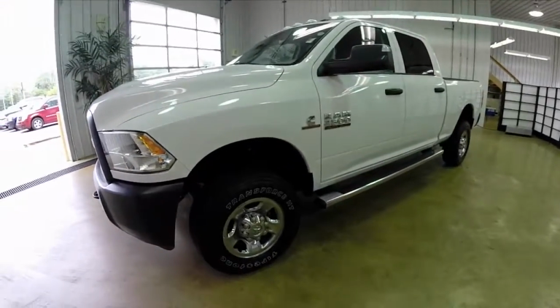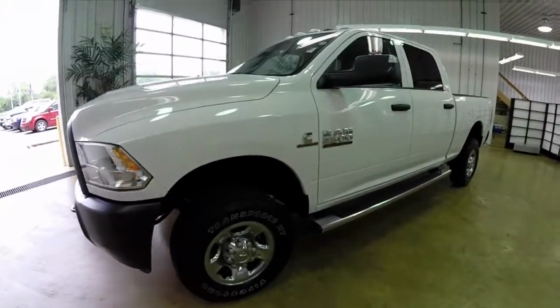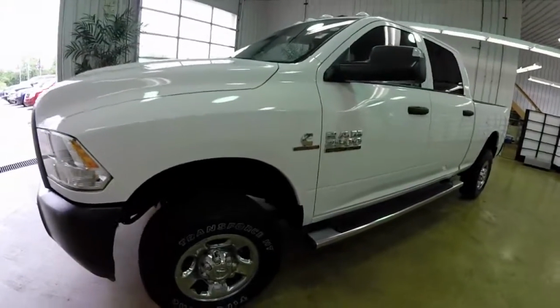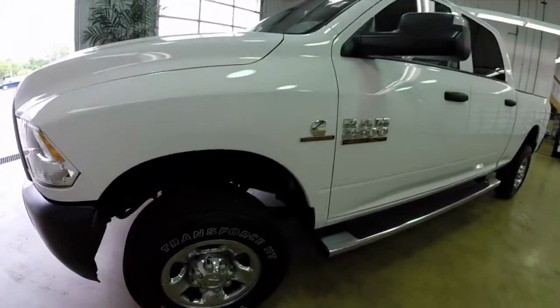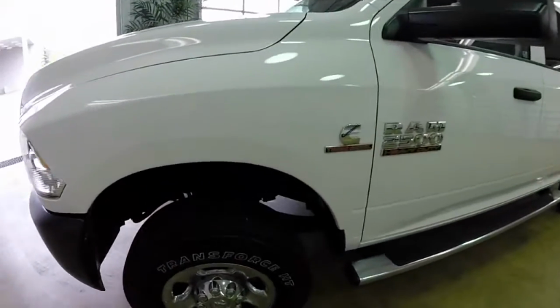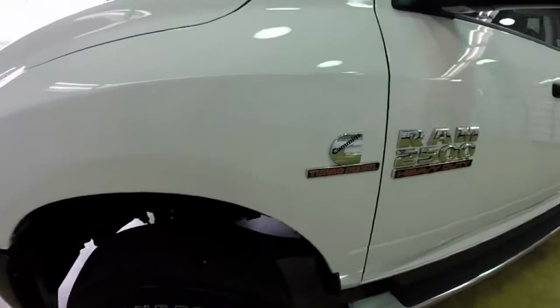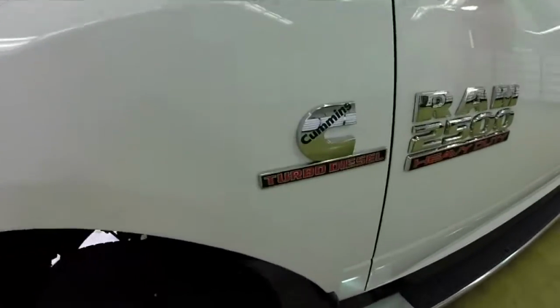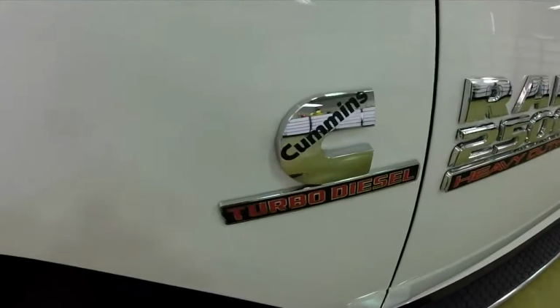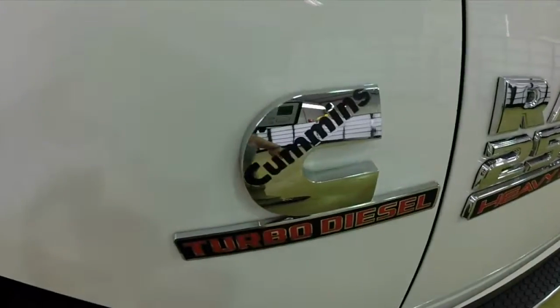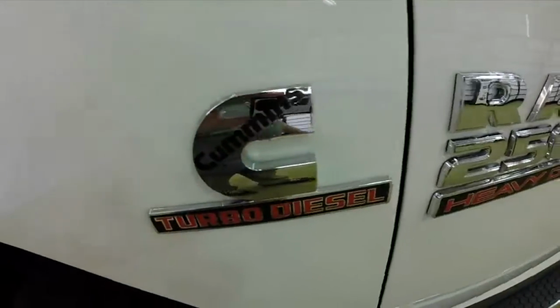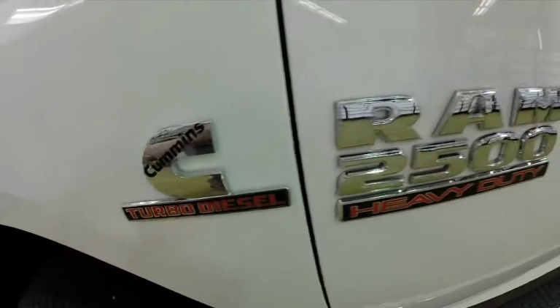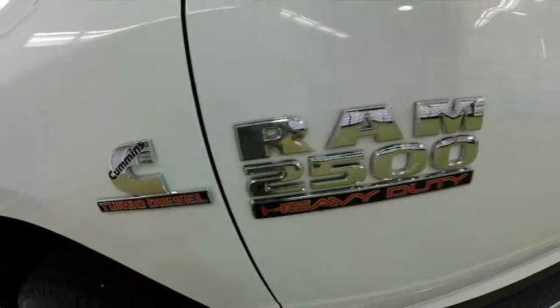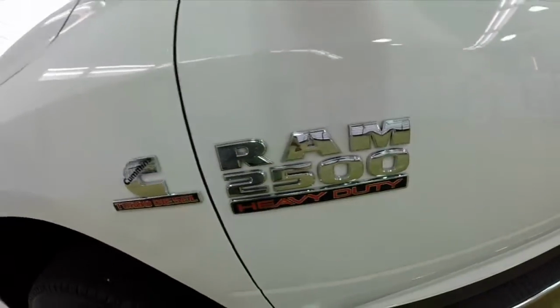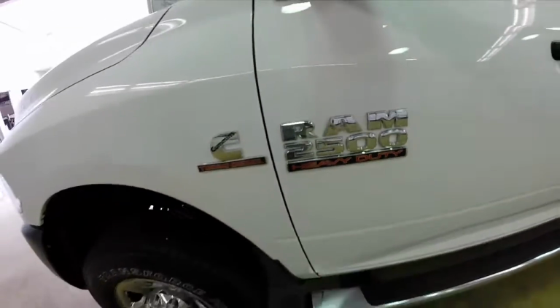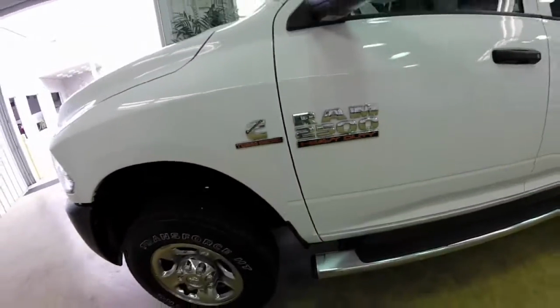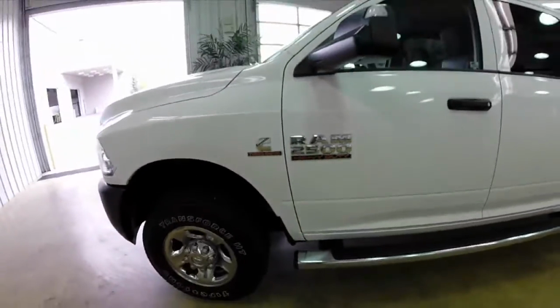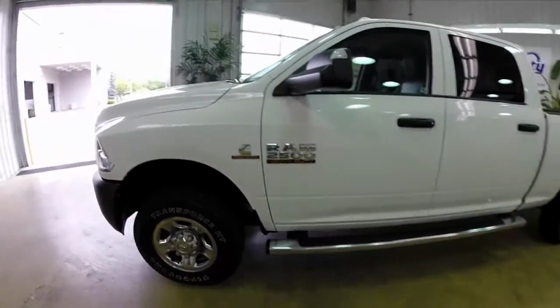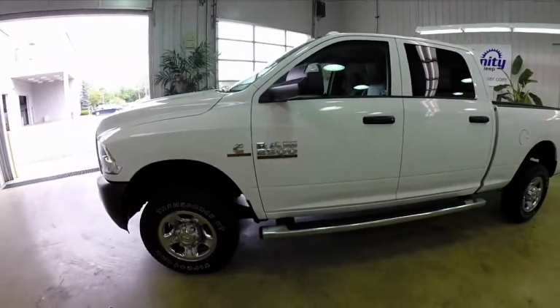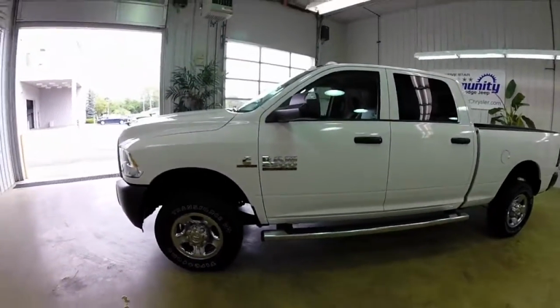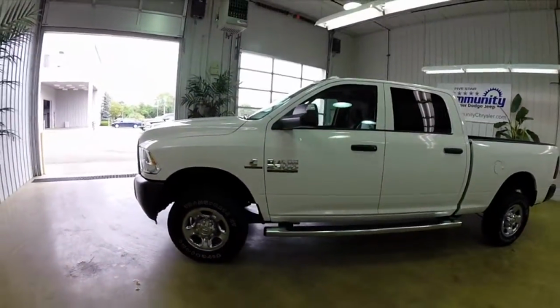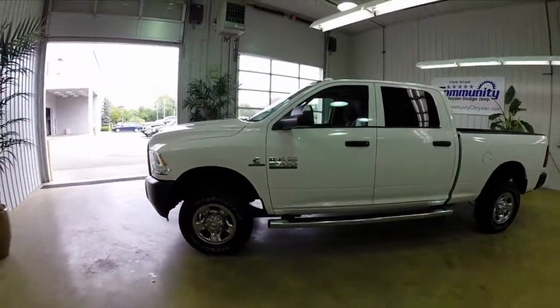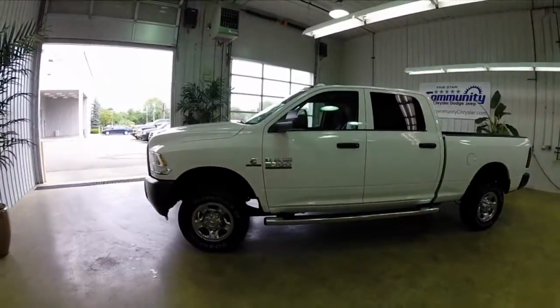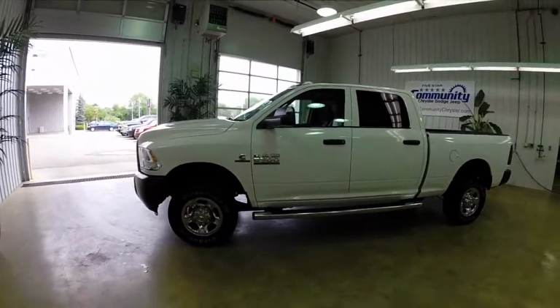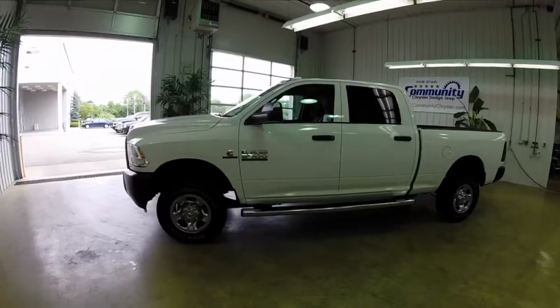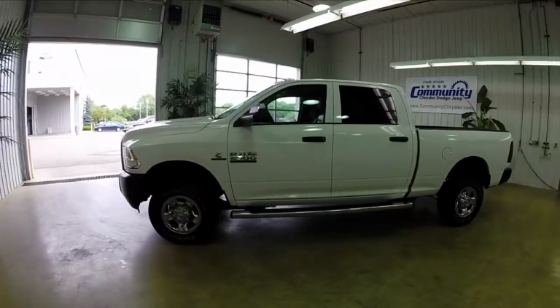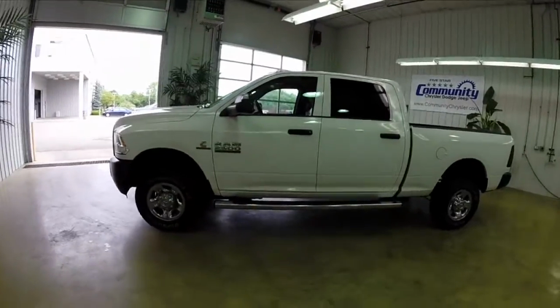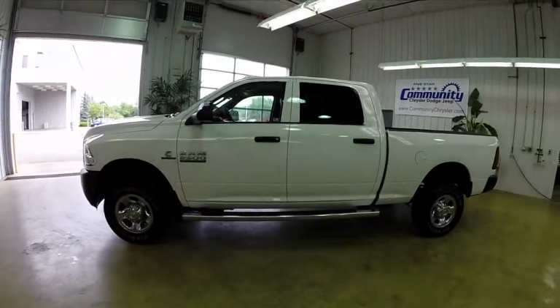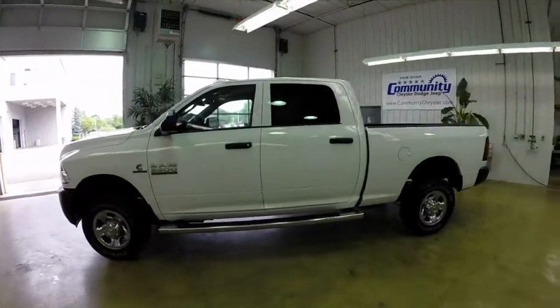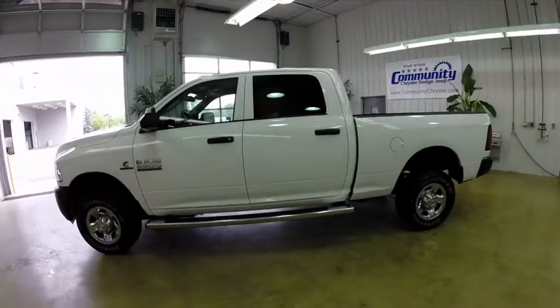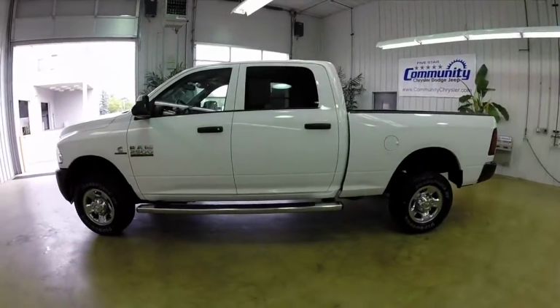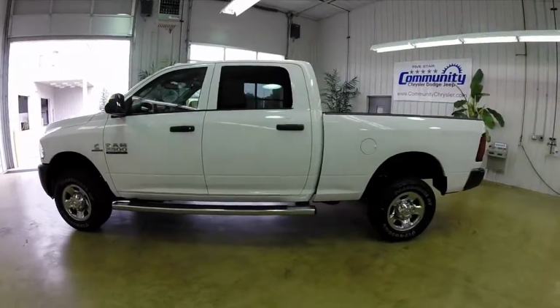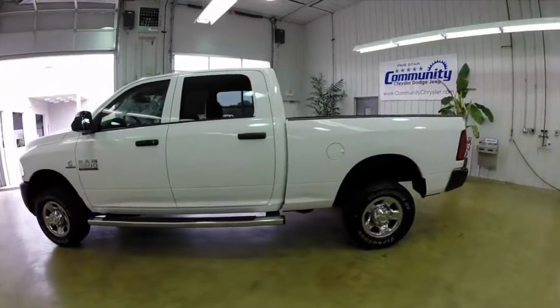This vehicle is painted in bright white clear coat, has diesel gray and black cat skin leather trim seats. It is powered by a 6.7 liter Cummins six-cylinder turbo diesel and has a five-speed automatic transmission.